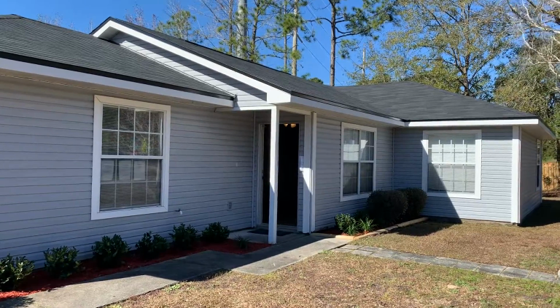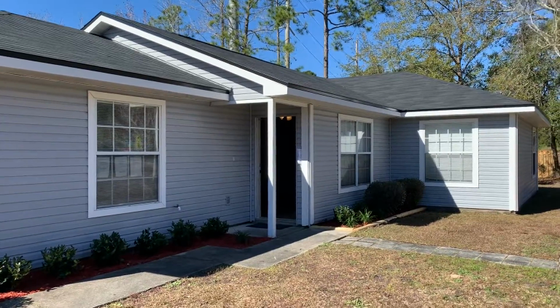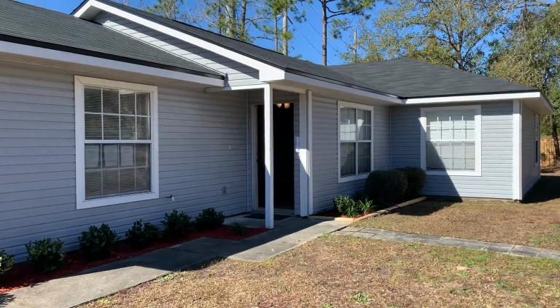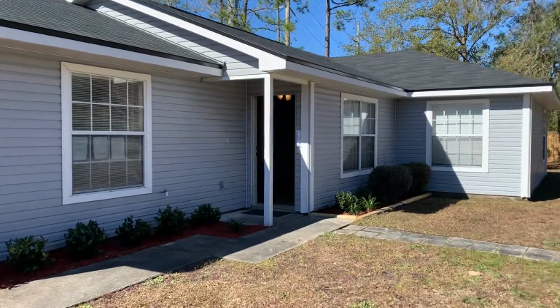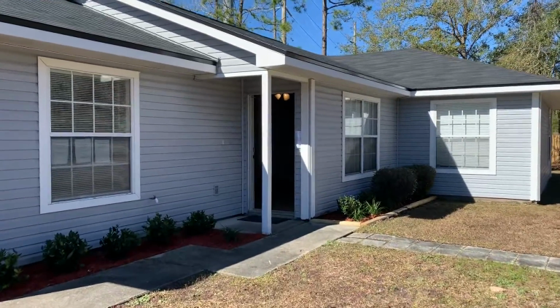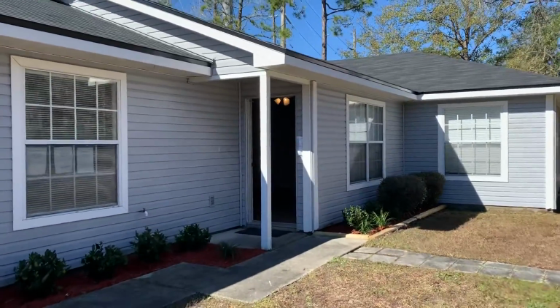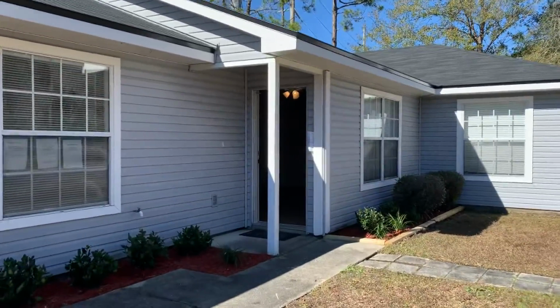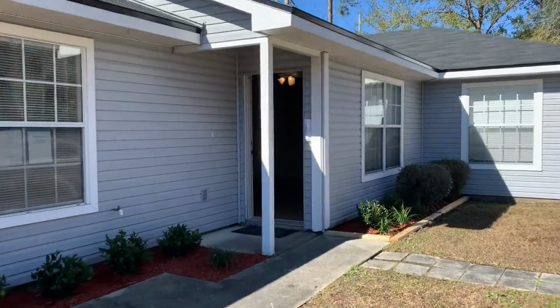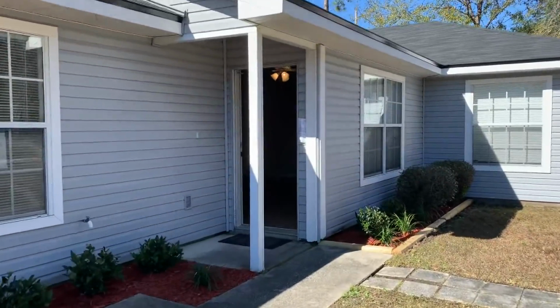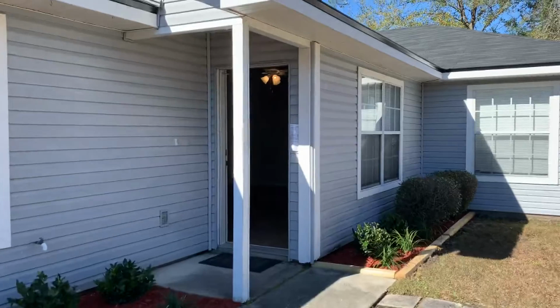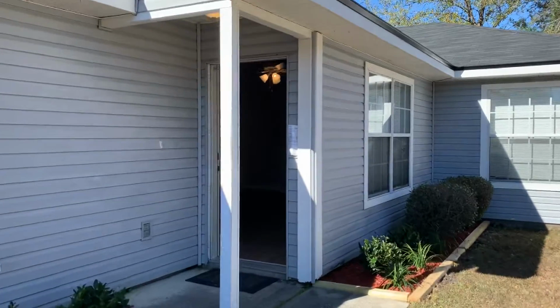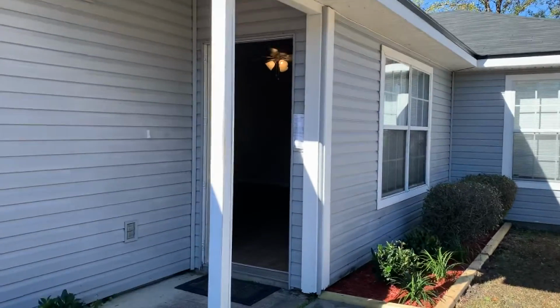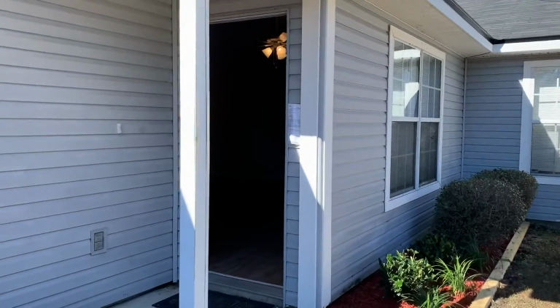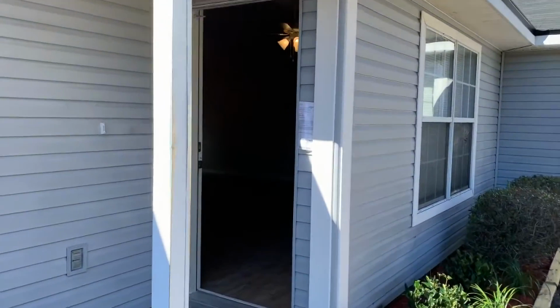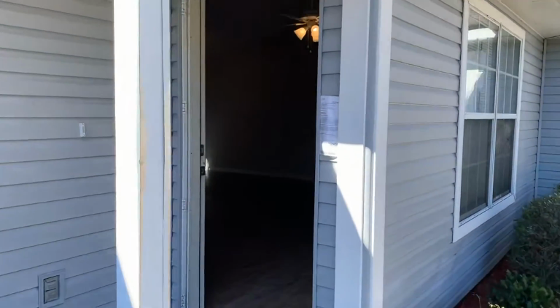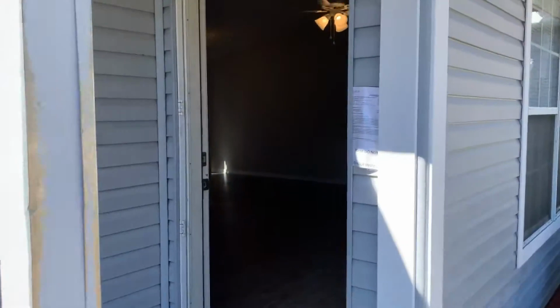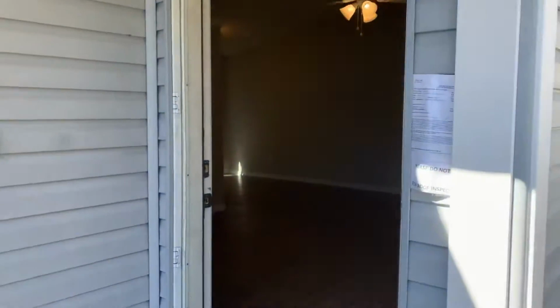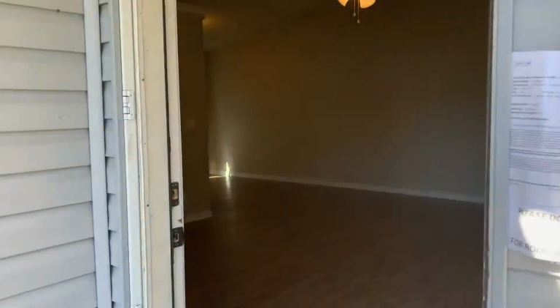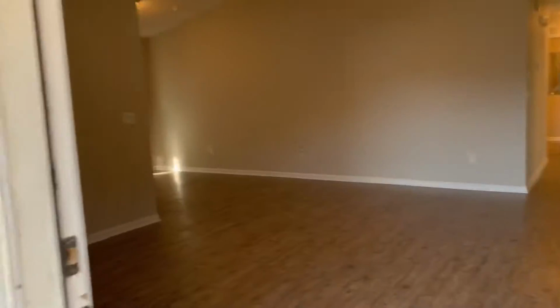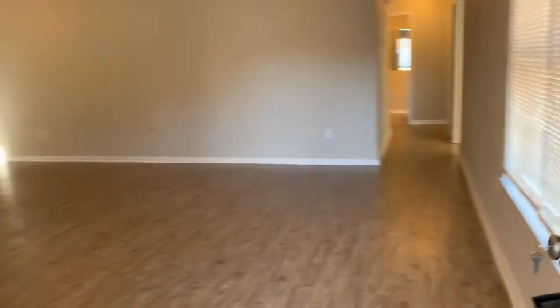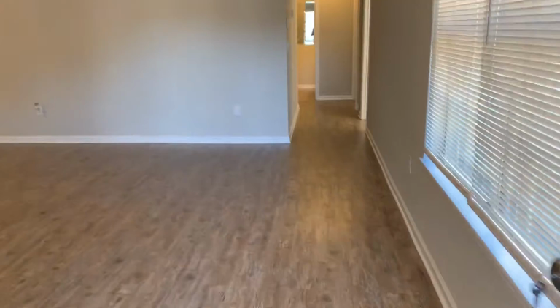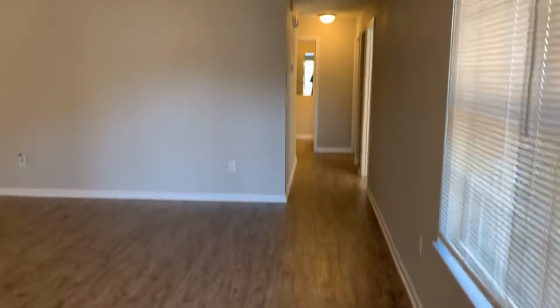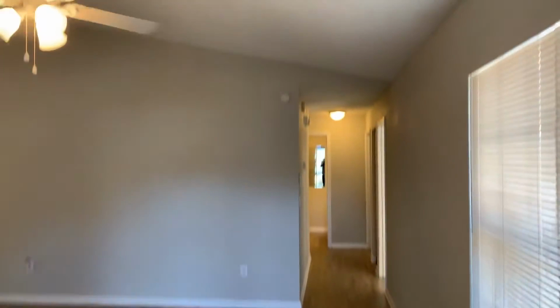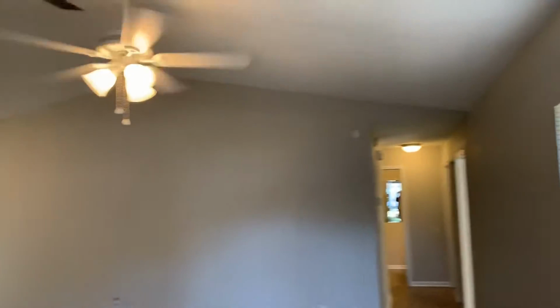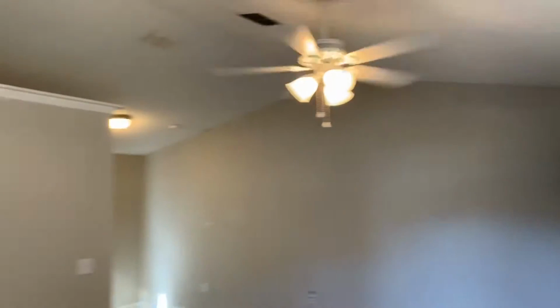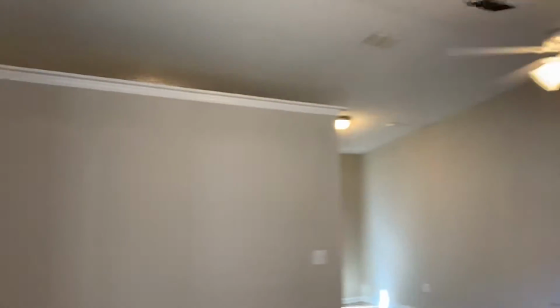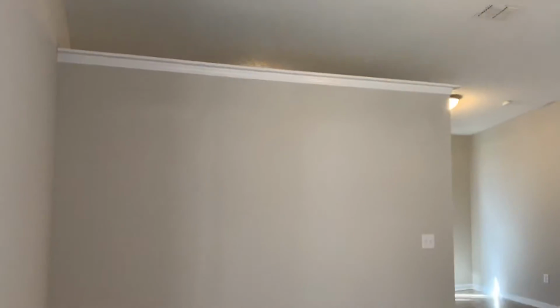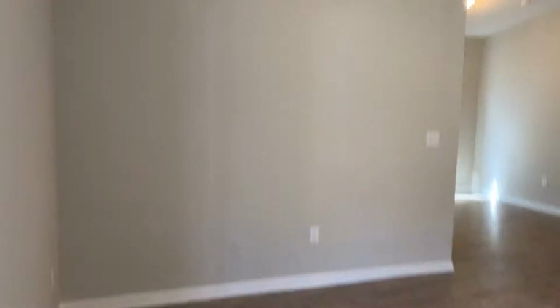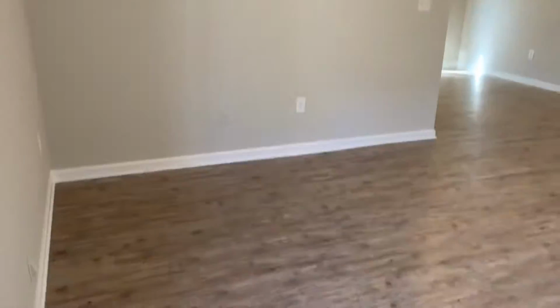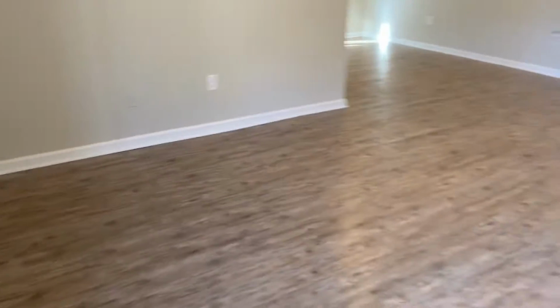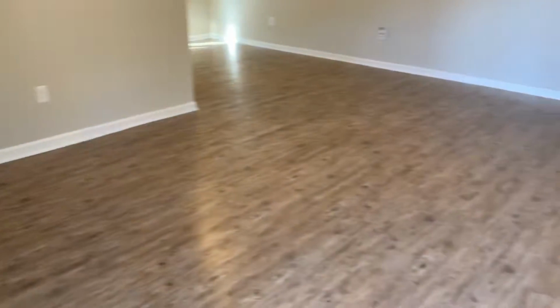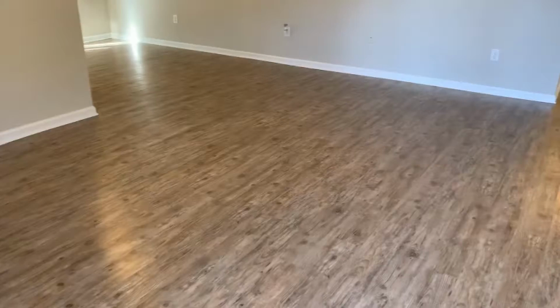Hi, this is Candace with JWB. We're here at 4005 Alfred Mill Avenue to do a final walk on a three-bedroom, two-bathroom, newly renovated home here in Jacksonville, Florida. As we first enter the home, we walk into the living room. We have installed new vinyl plank flooring throughout.